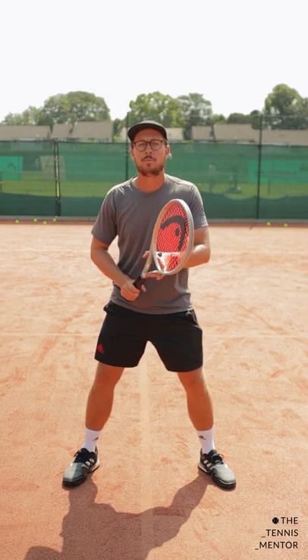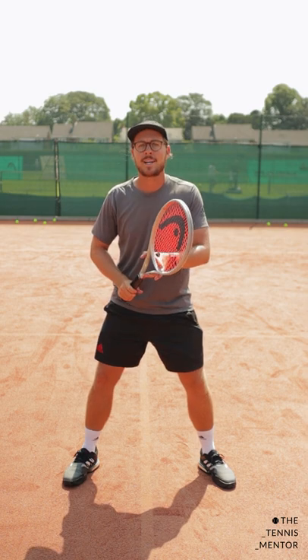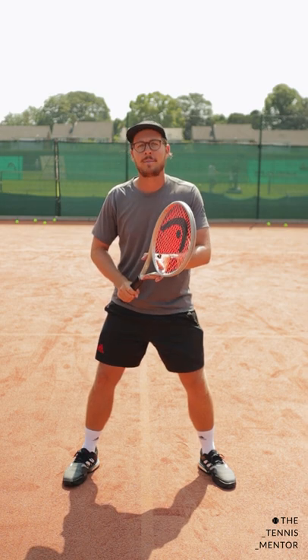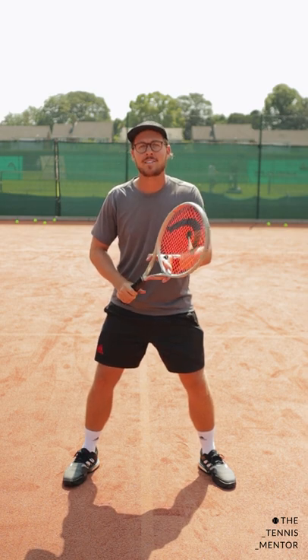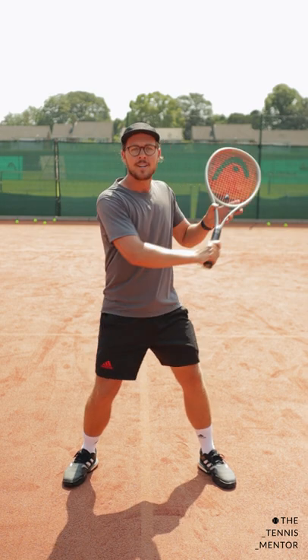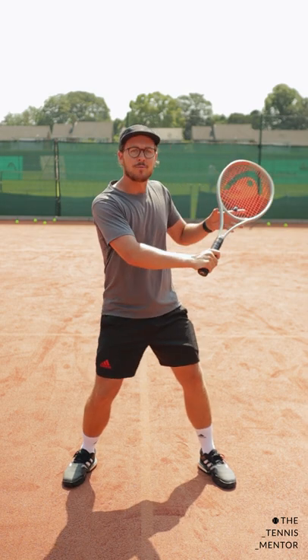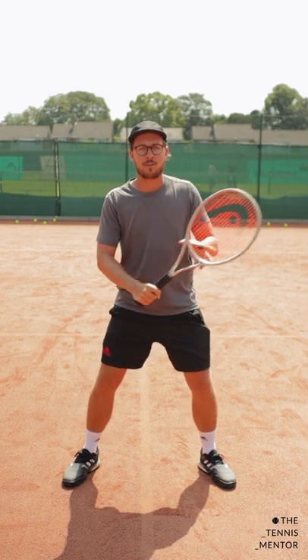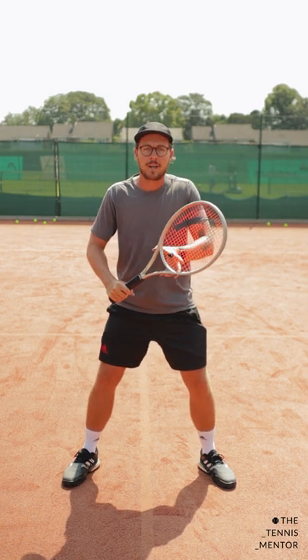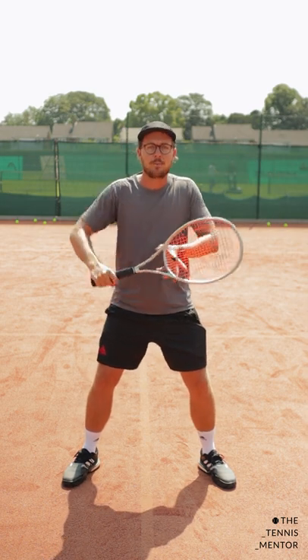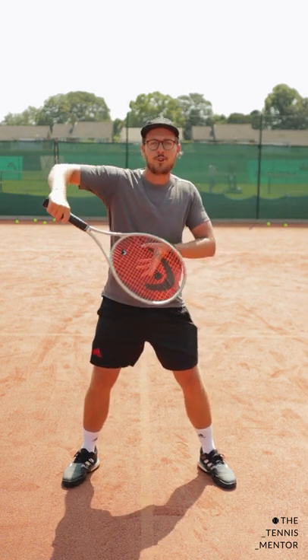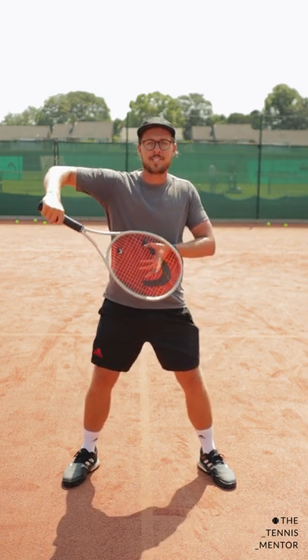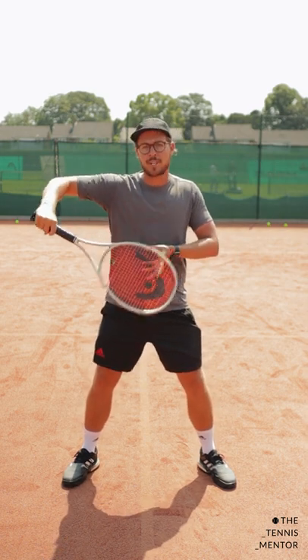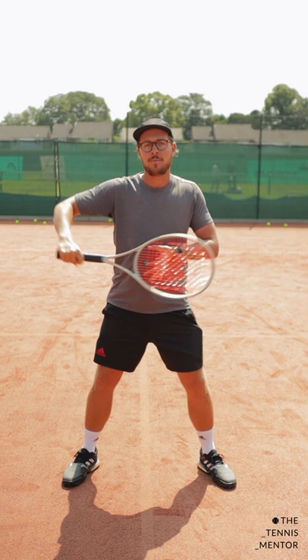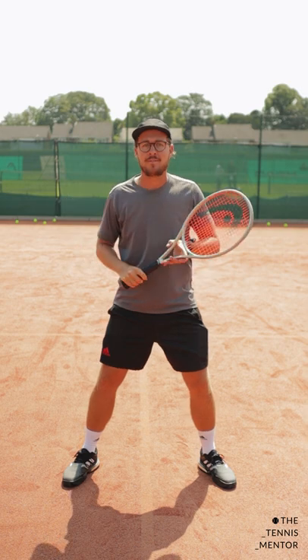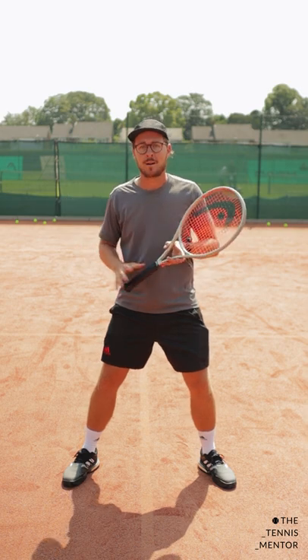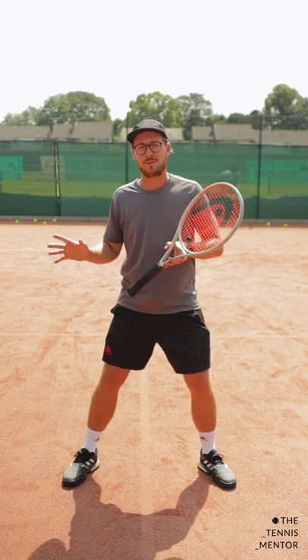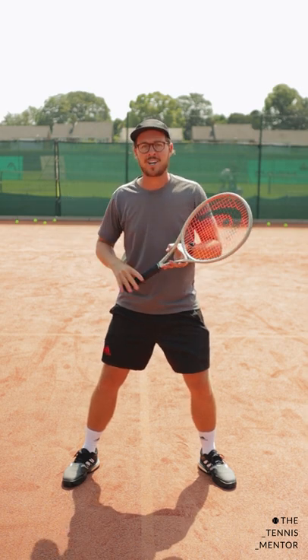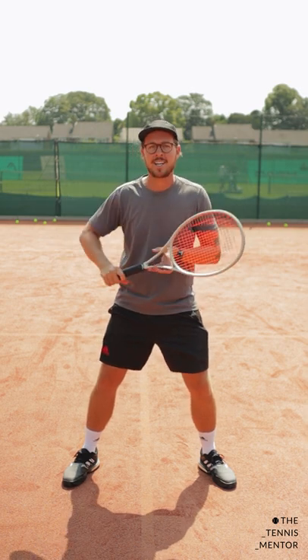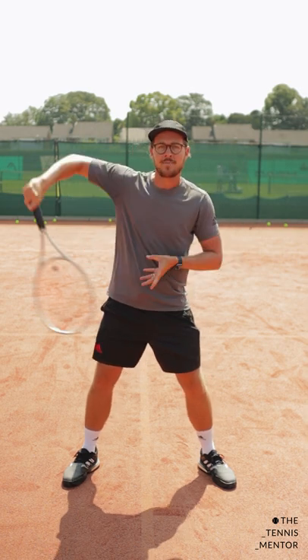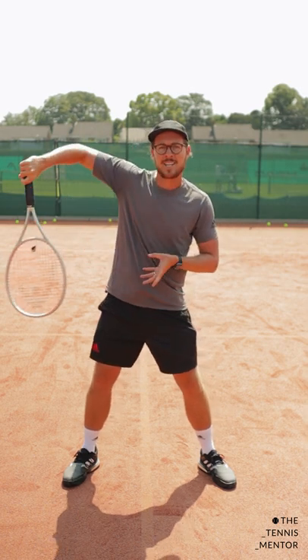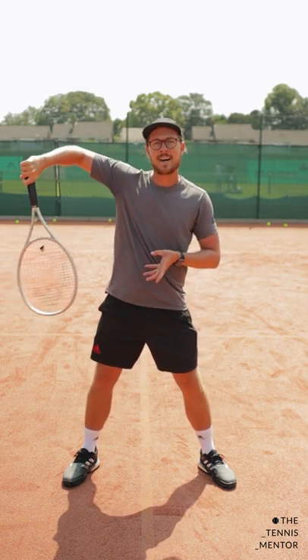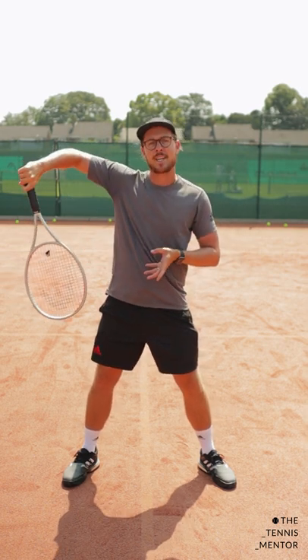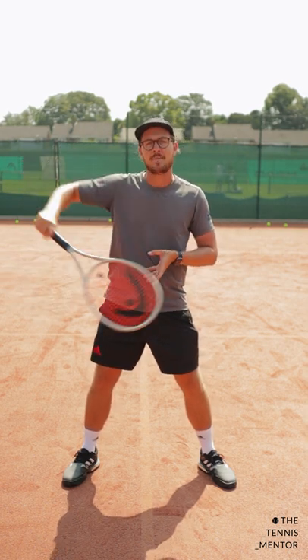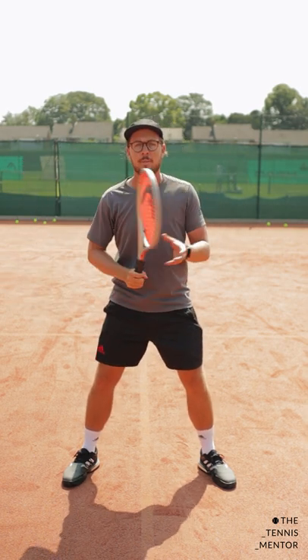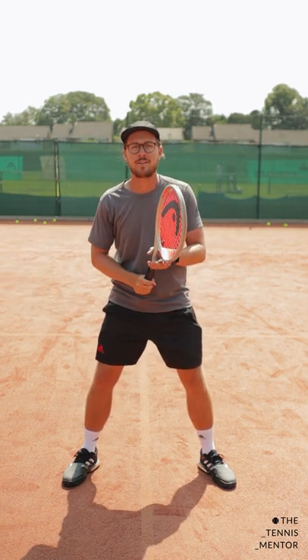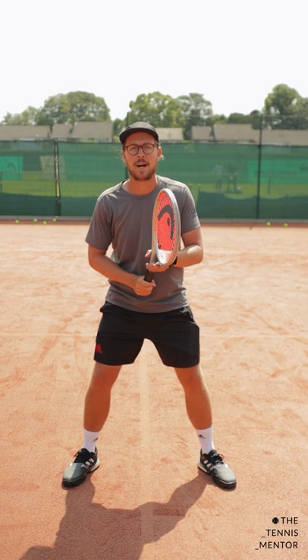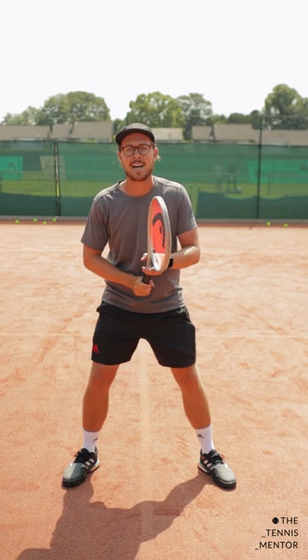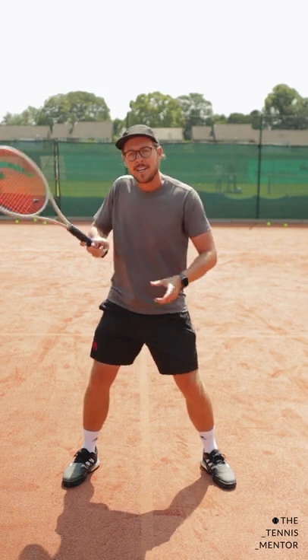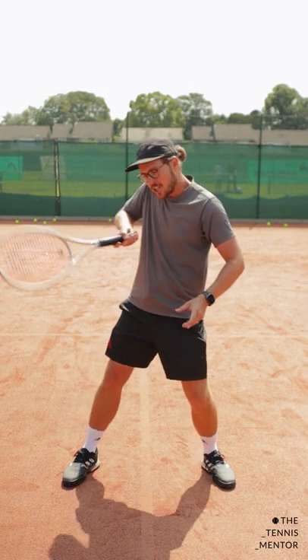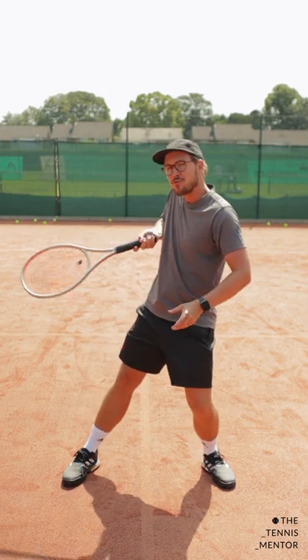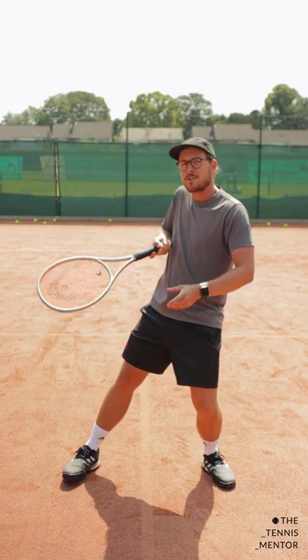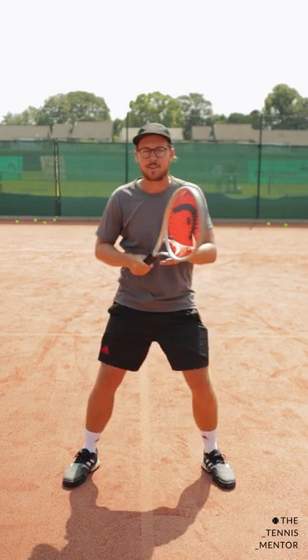When the ball comes at you on the backhand side you'll be ready for it. If it comes at your body you'll be able to deal with it as well, and if it even comes to your forehand side slightly you can still hit that volley here. If you're preparing for your forehand, actually it's going to be really, really difficult.